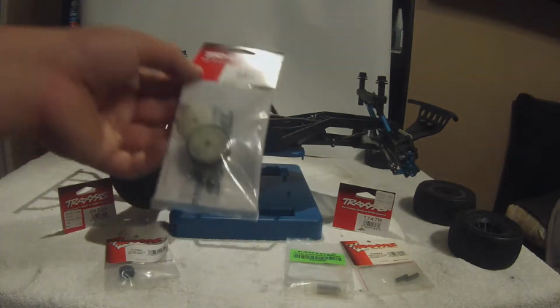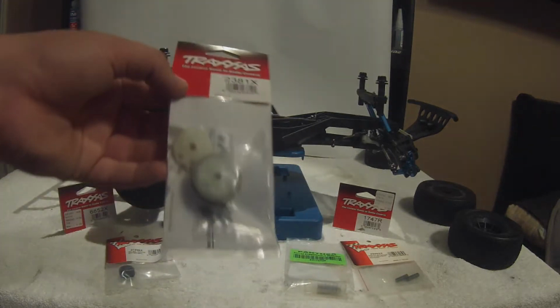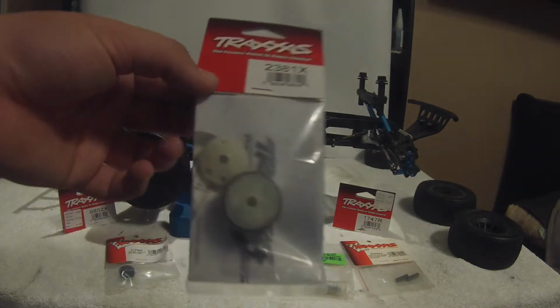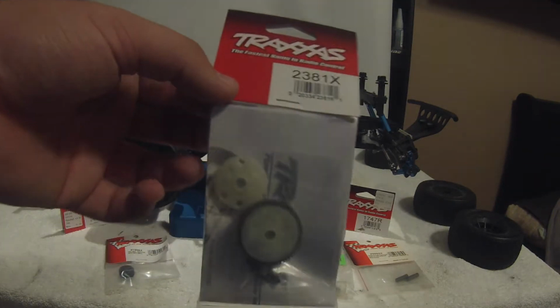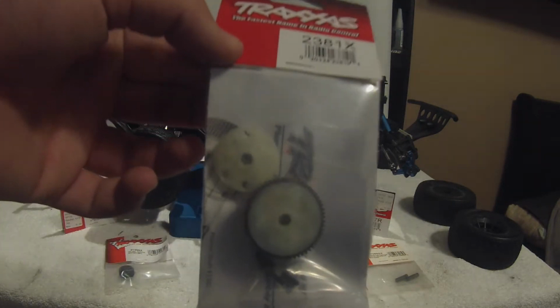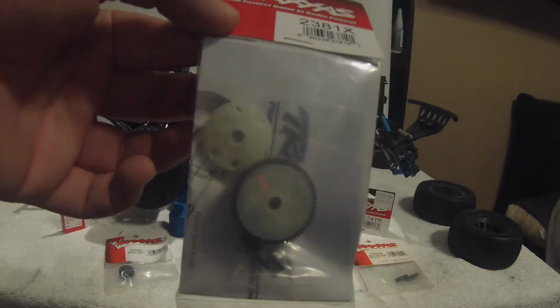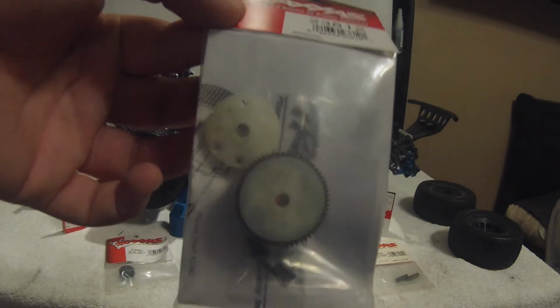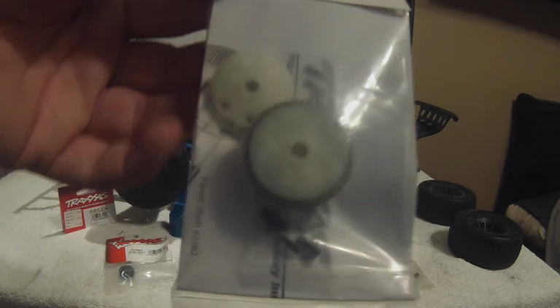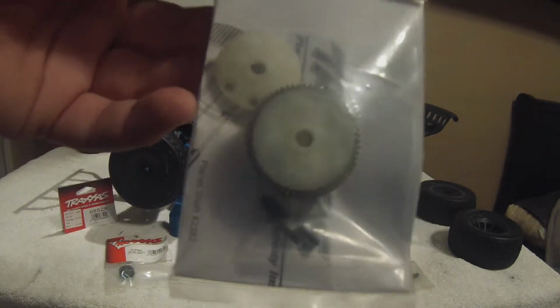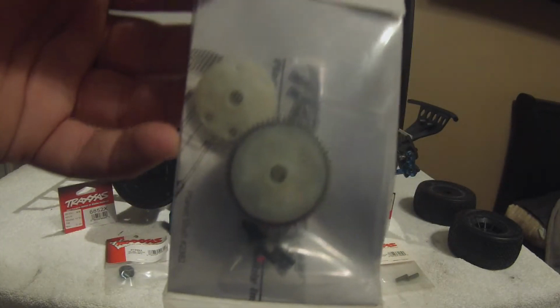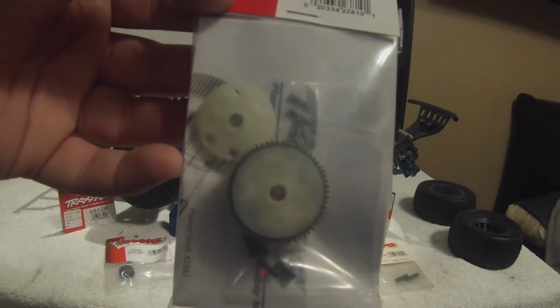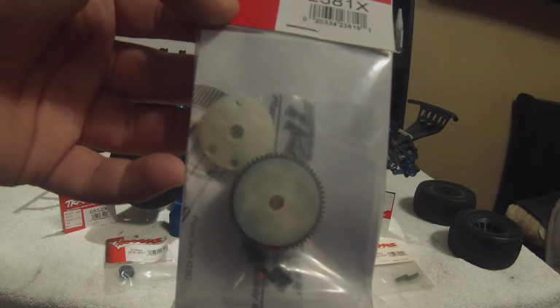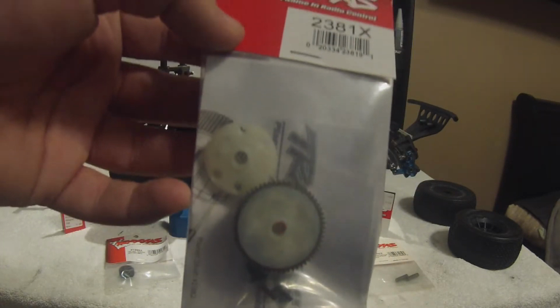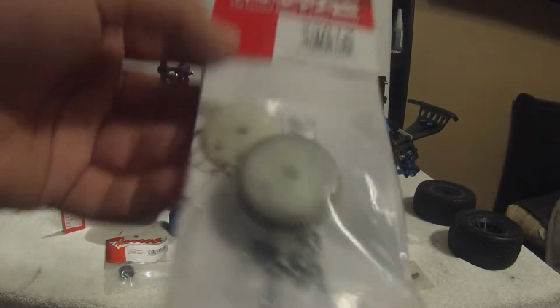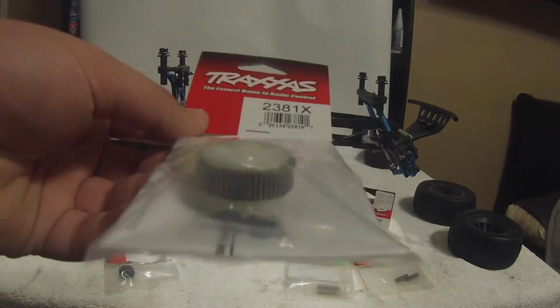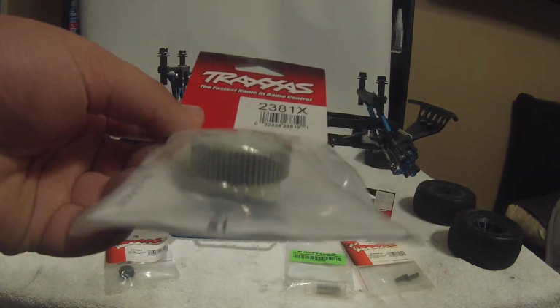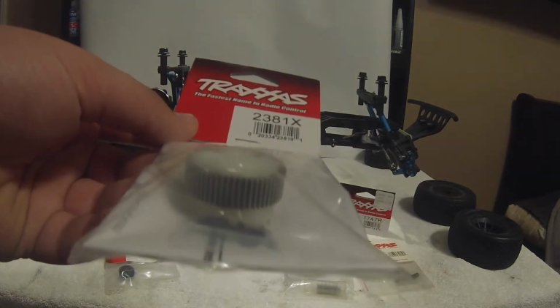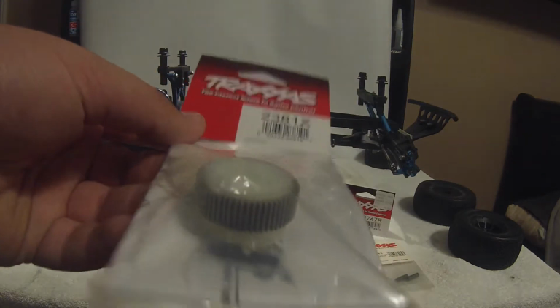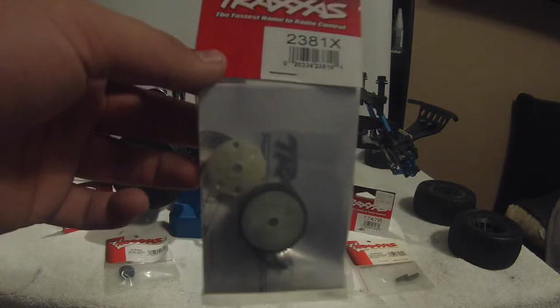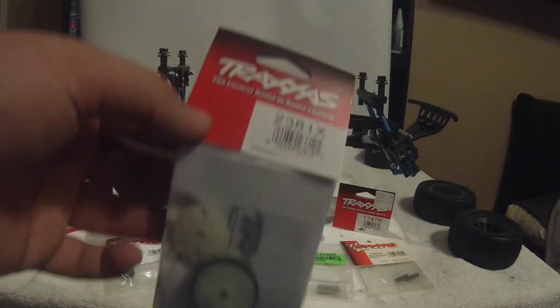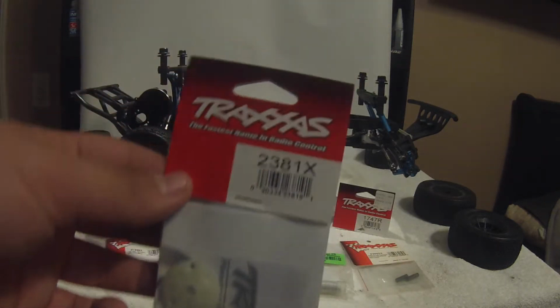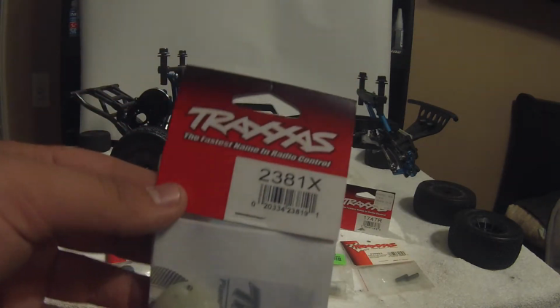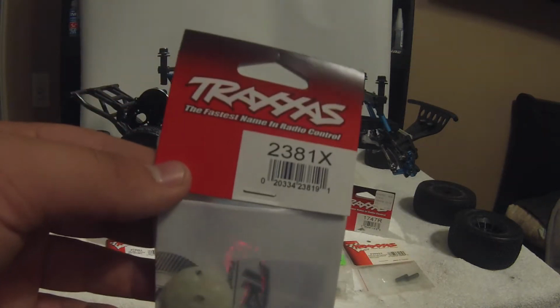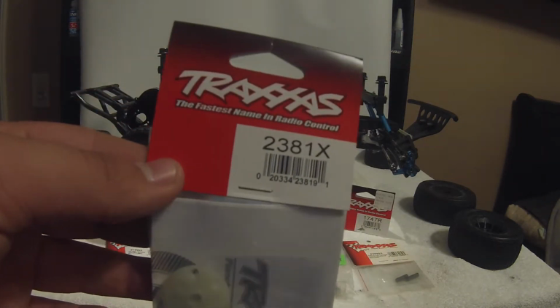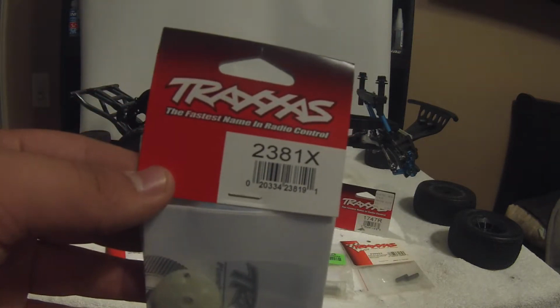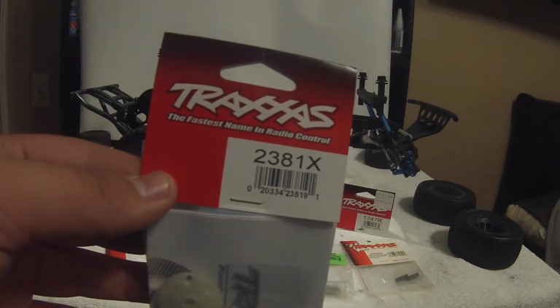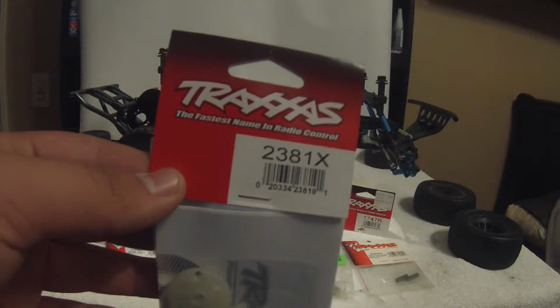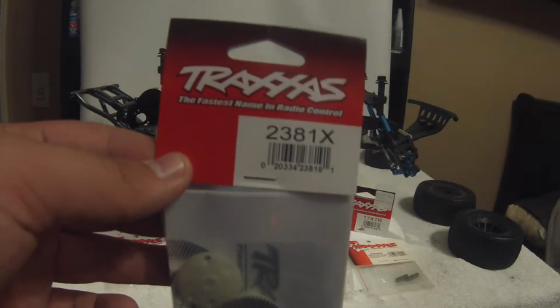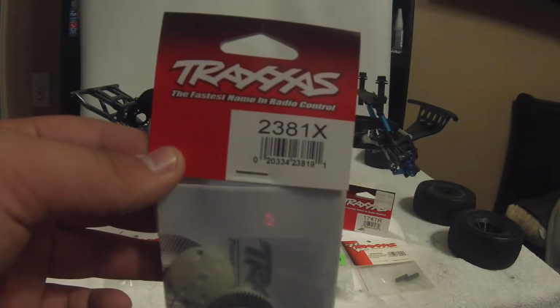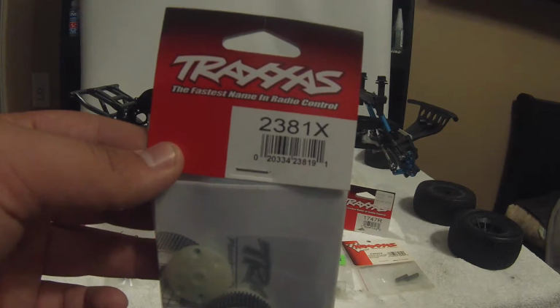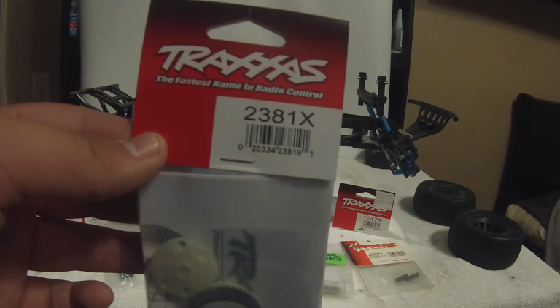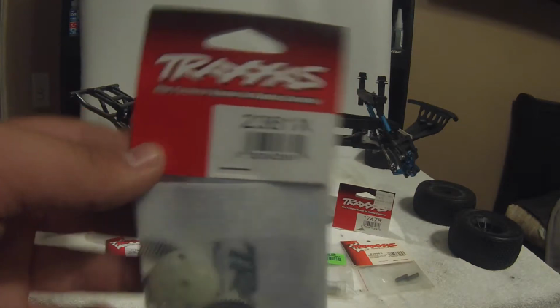Second thing is the planetary gear diff from Traxxas. This does not include gears, which is why it's not installed yet. The part number is 2381X.